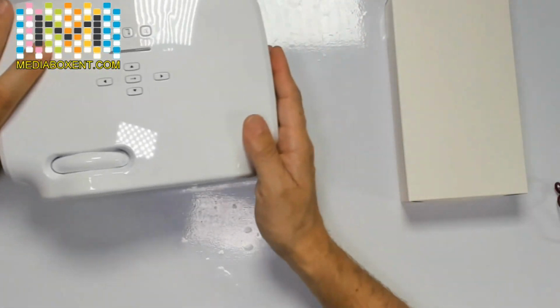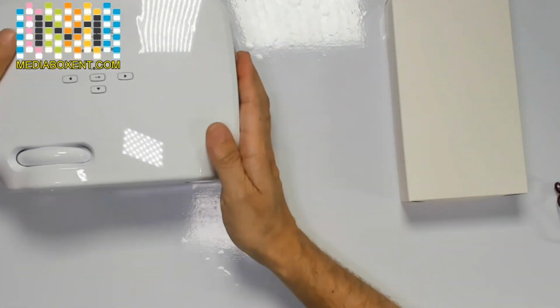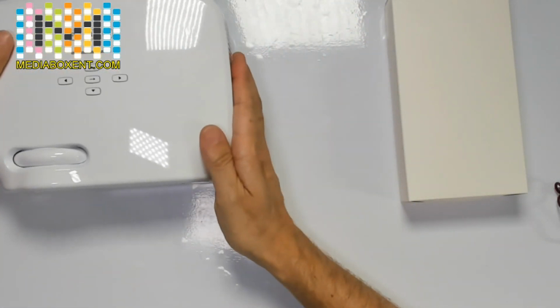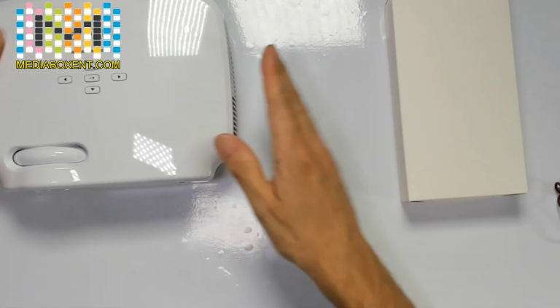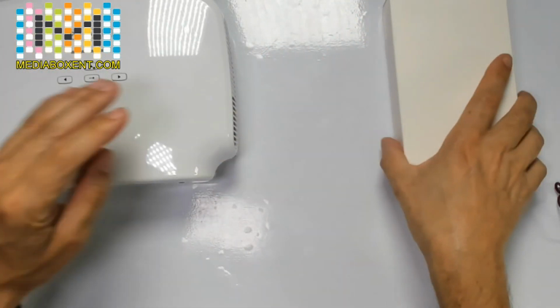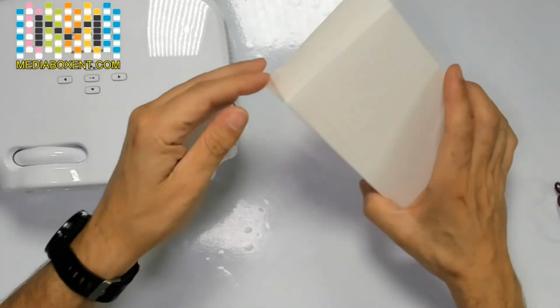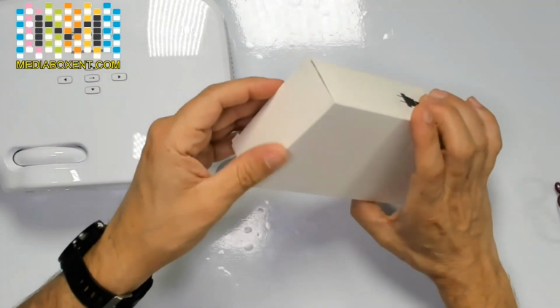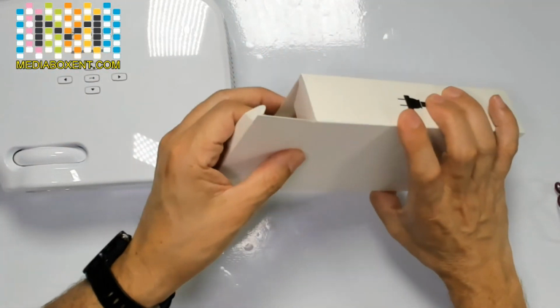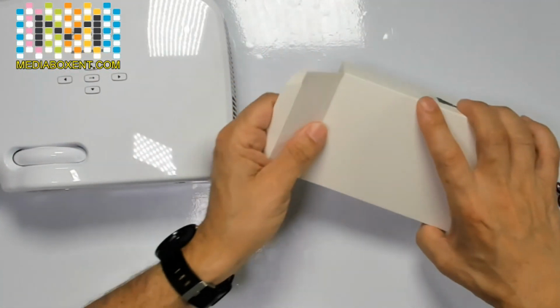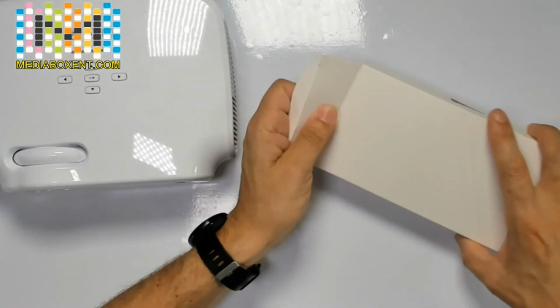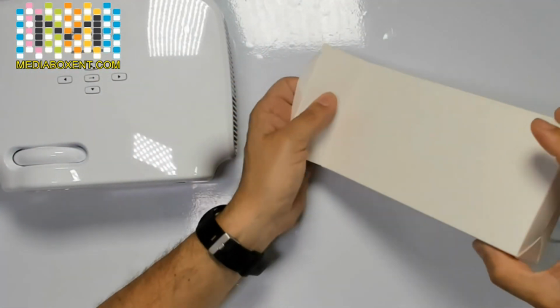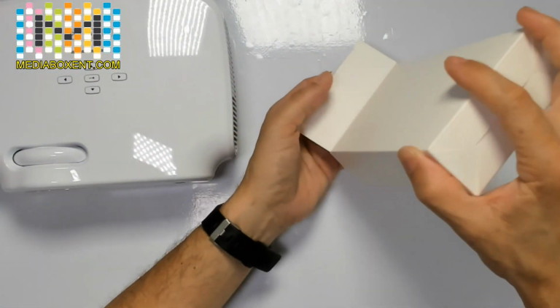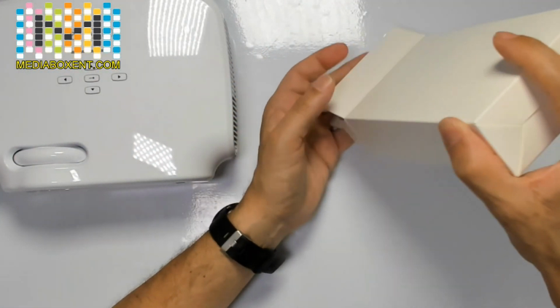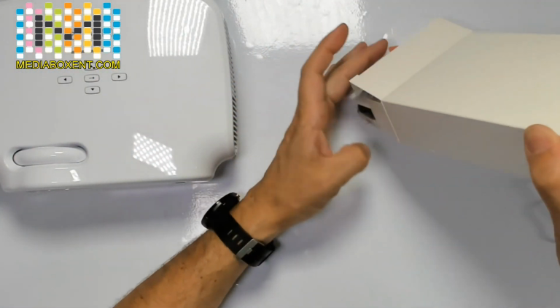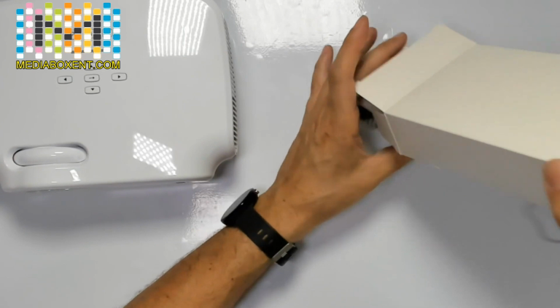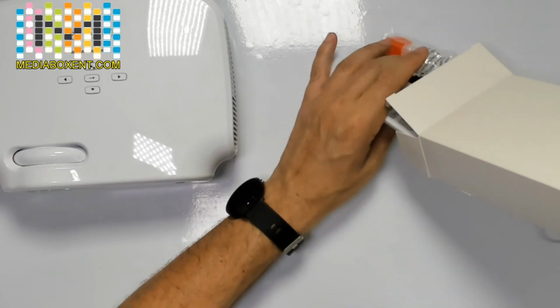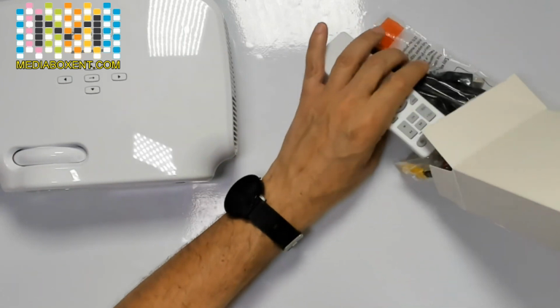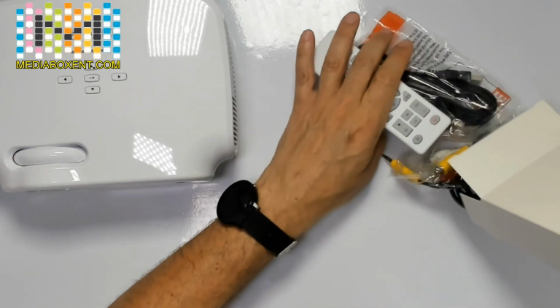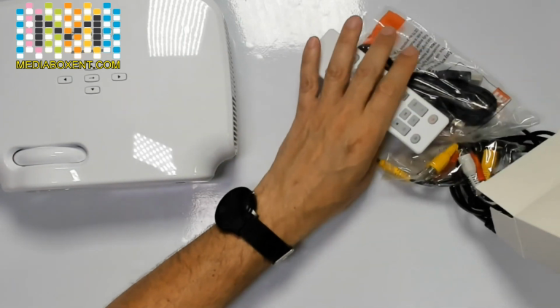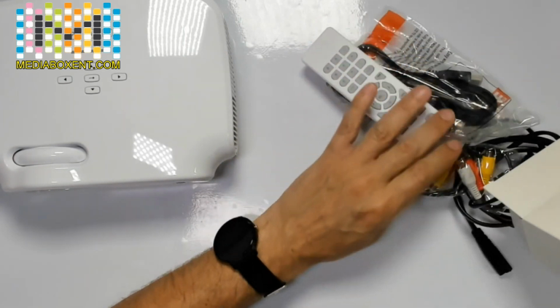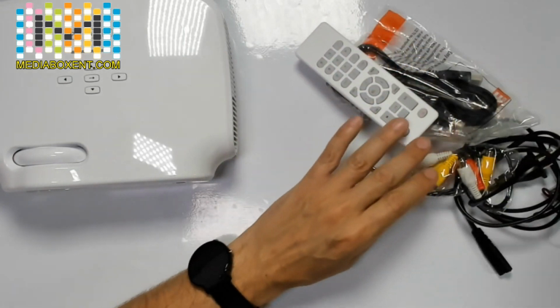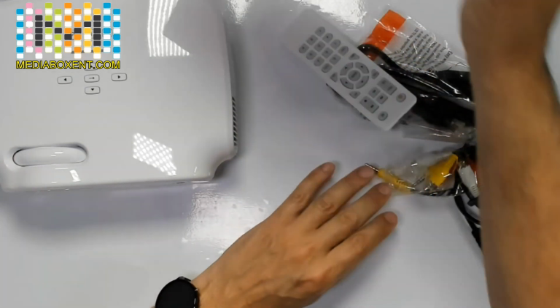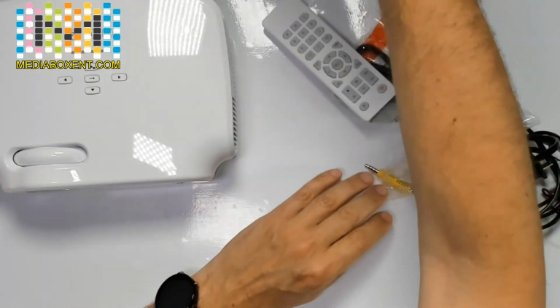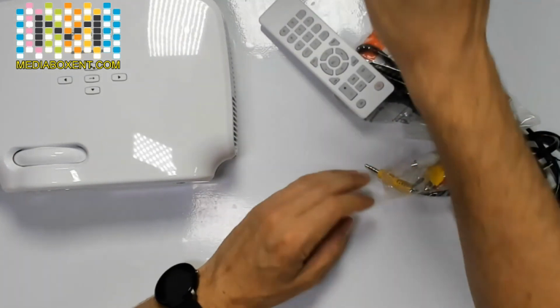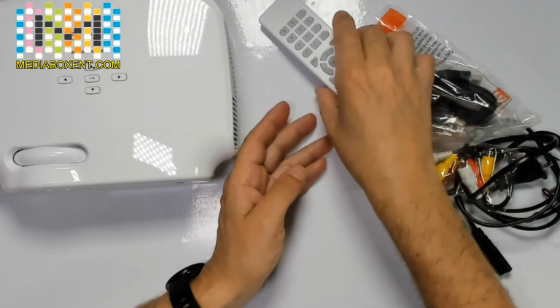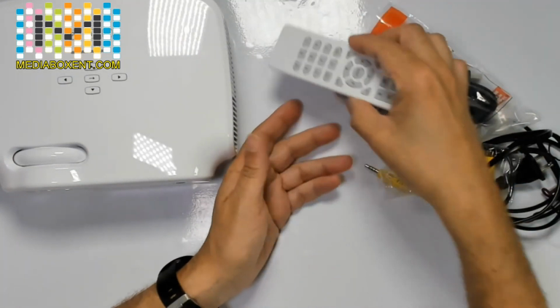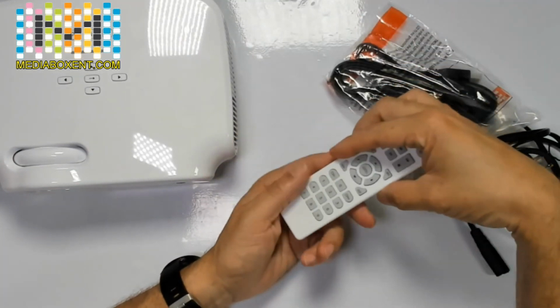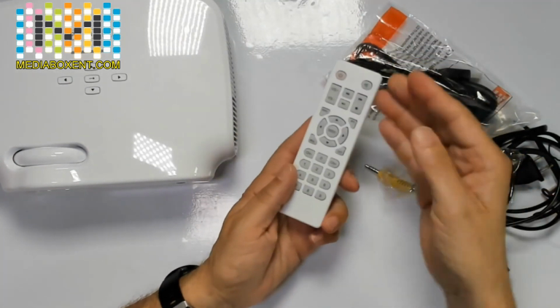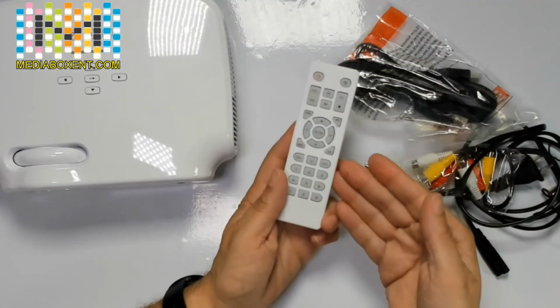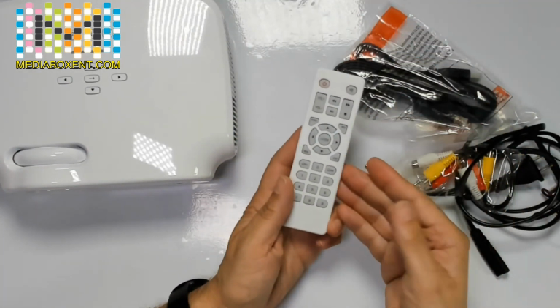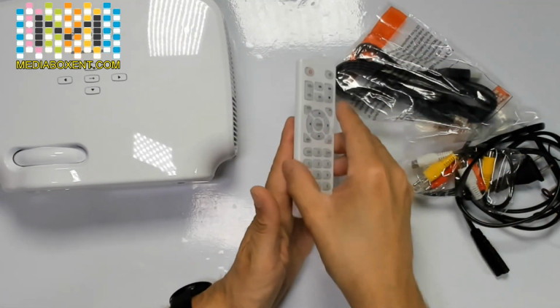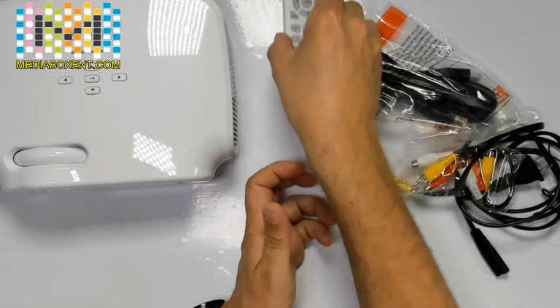Let's open the box and go over some of the things included. There's the remote control.